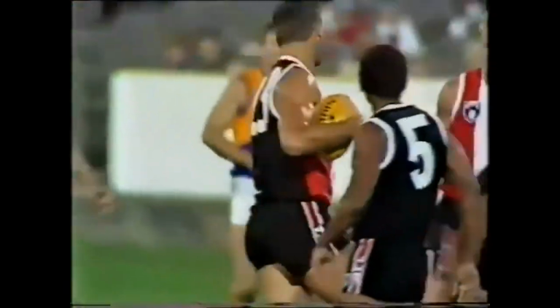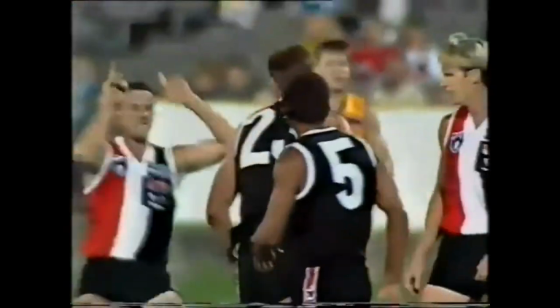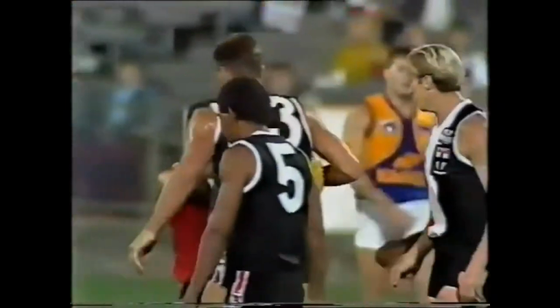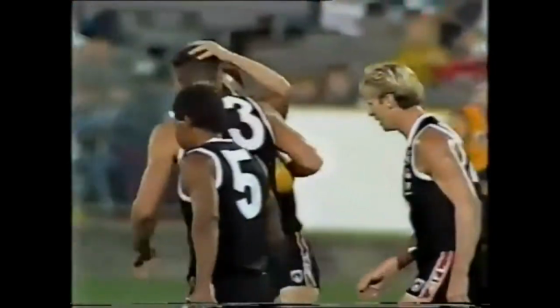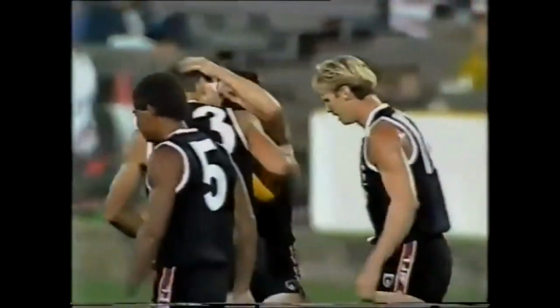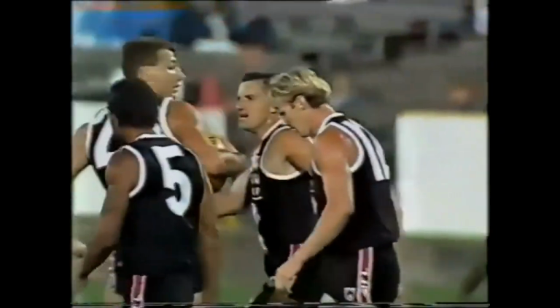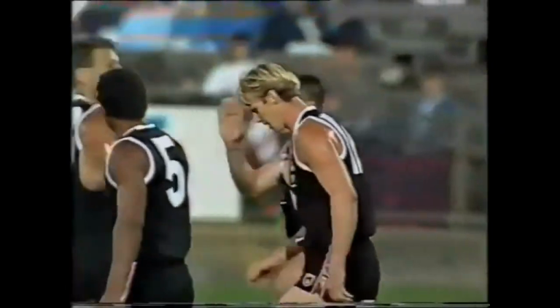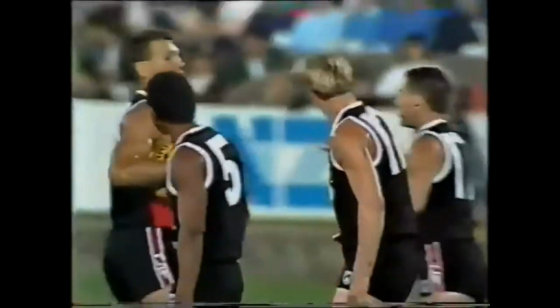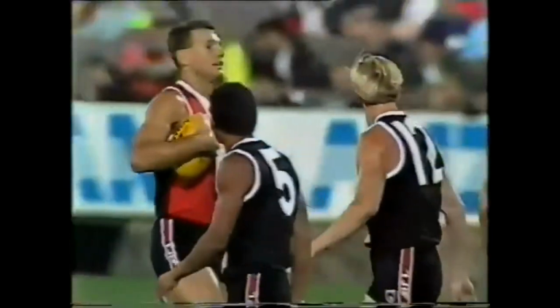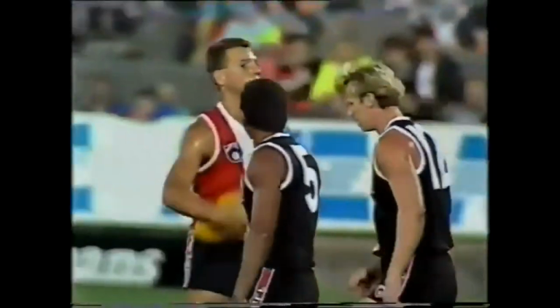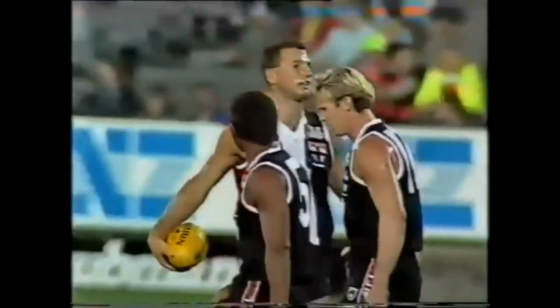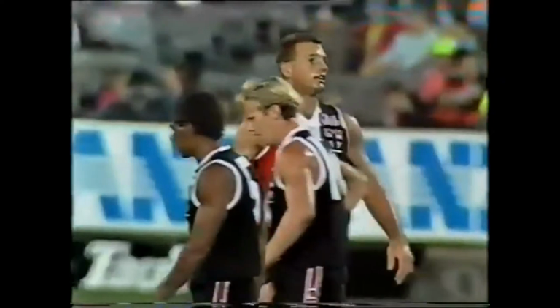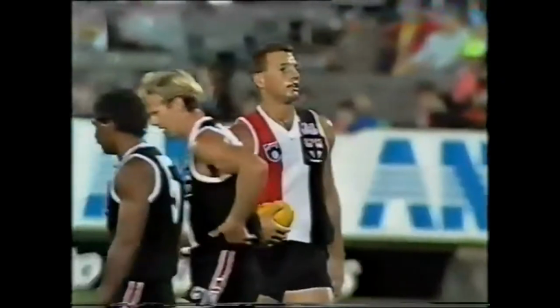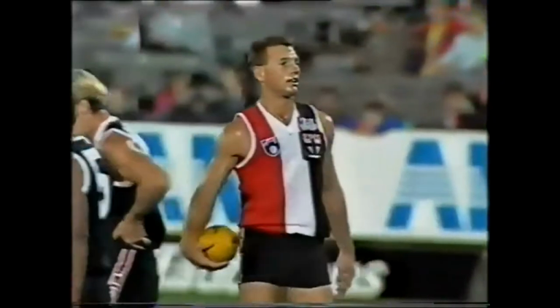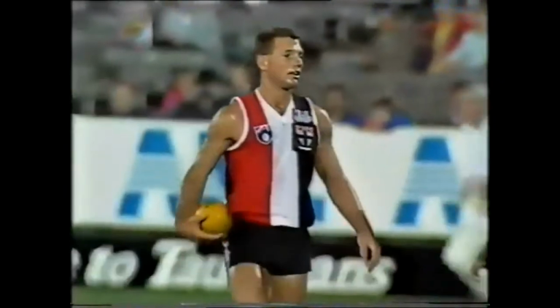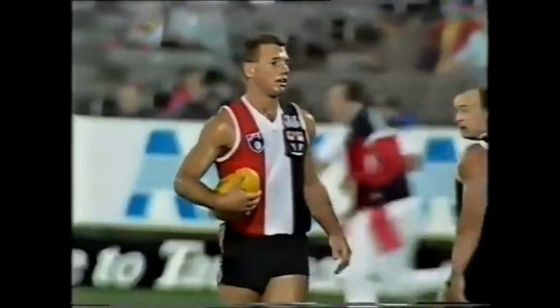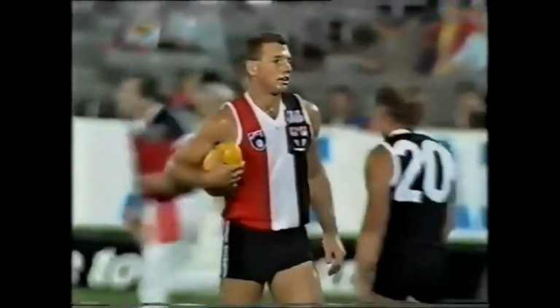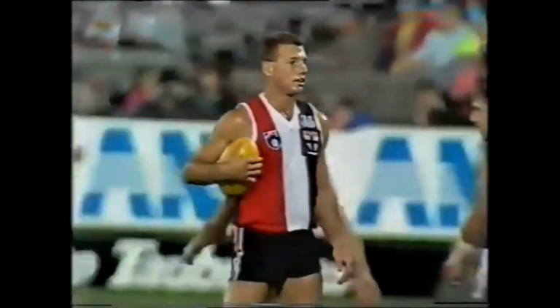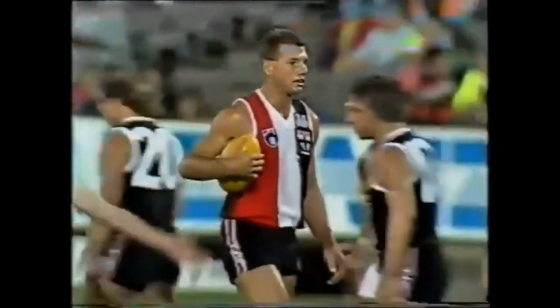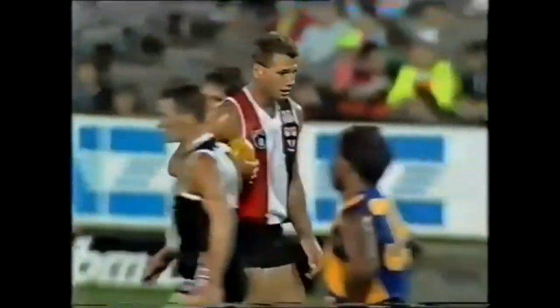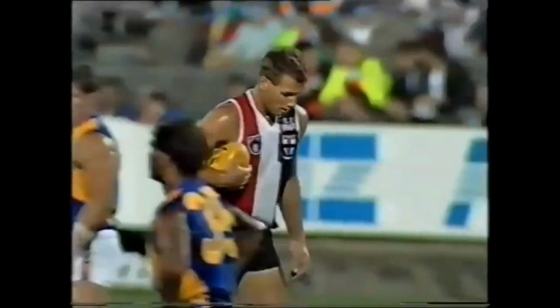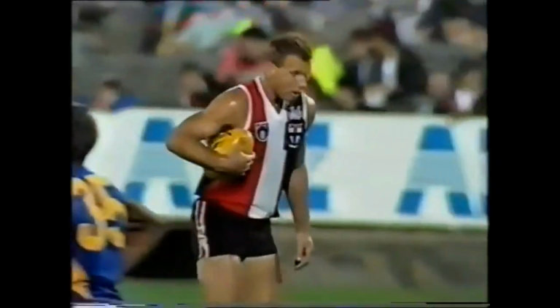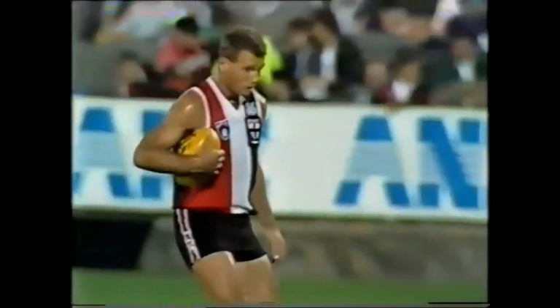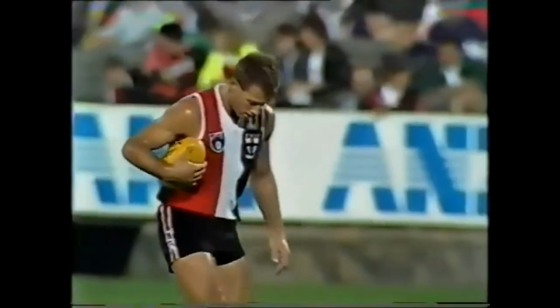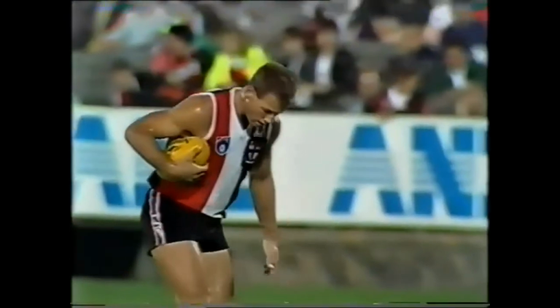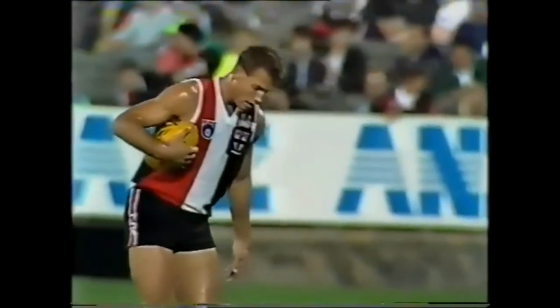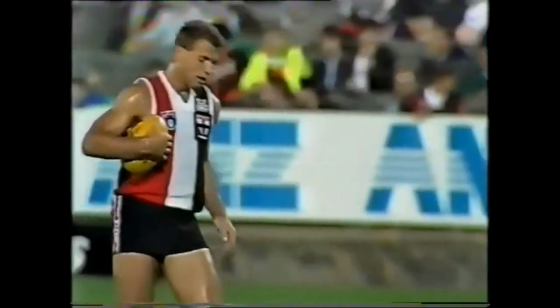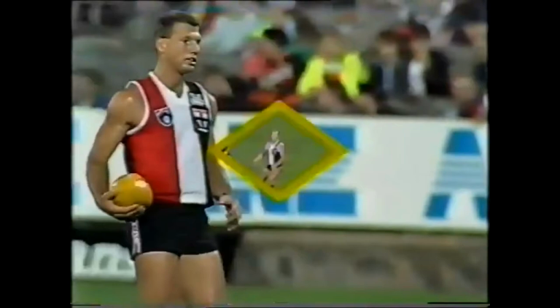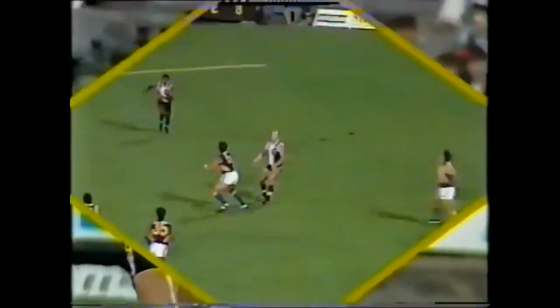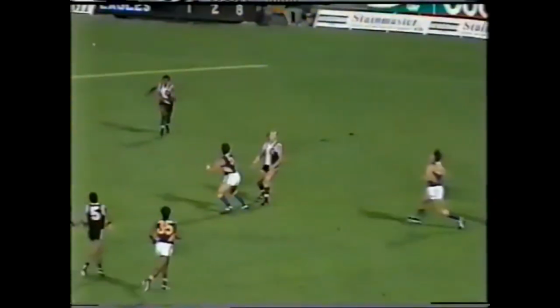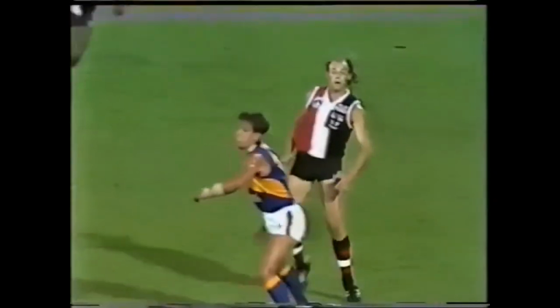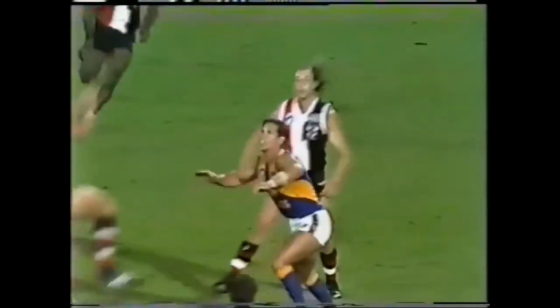That's one of the best marks you'd ever see. Stewie Lowe. He went back into that pack, eyes only for the ball — coming from everywhere at Stewie Lowe. Look at him. Straight back into it. Oh, that is a magnificent effort.